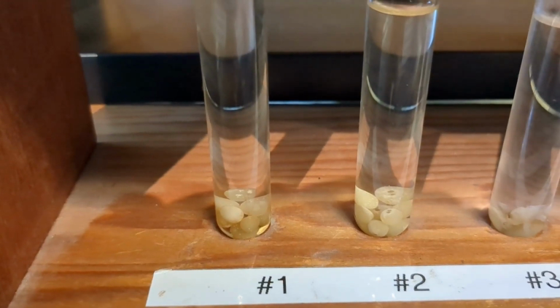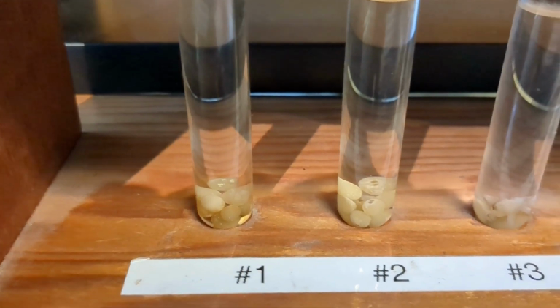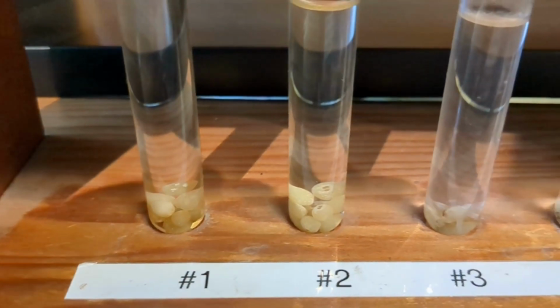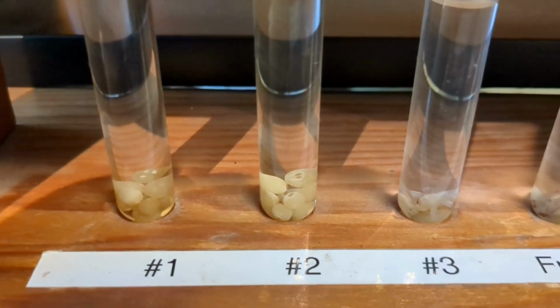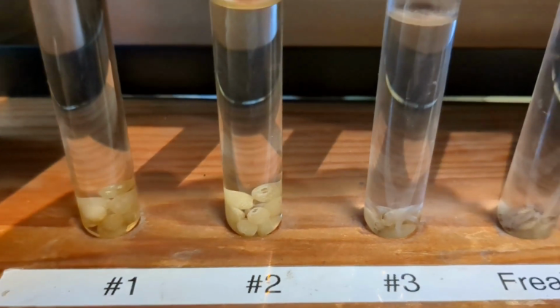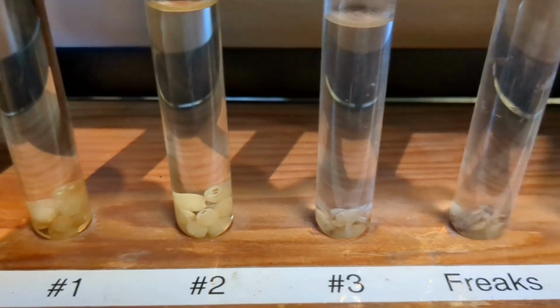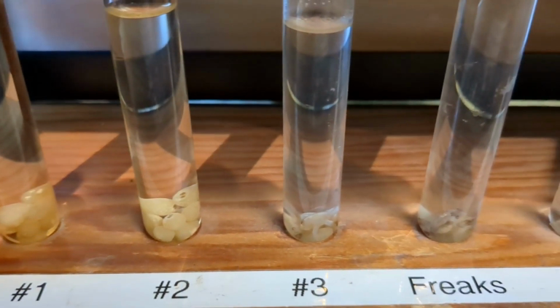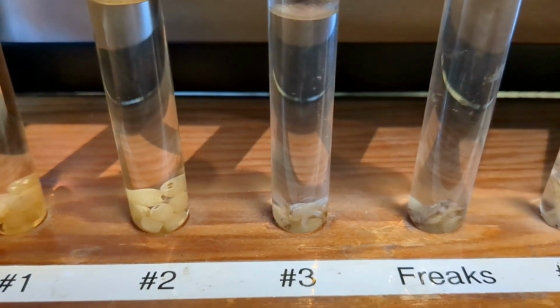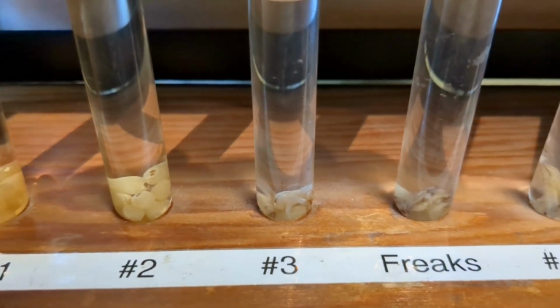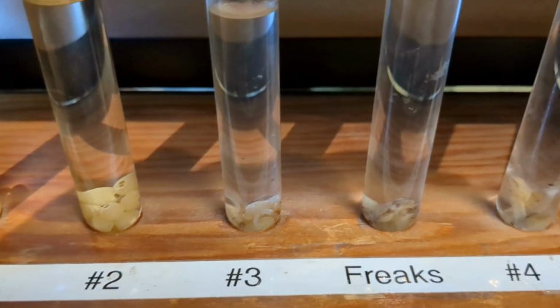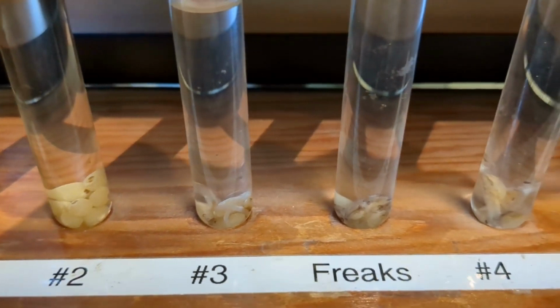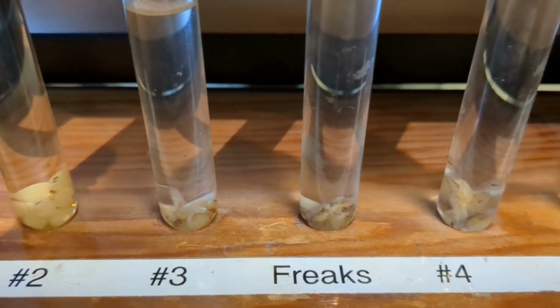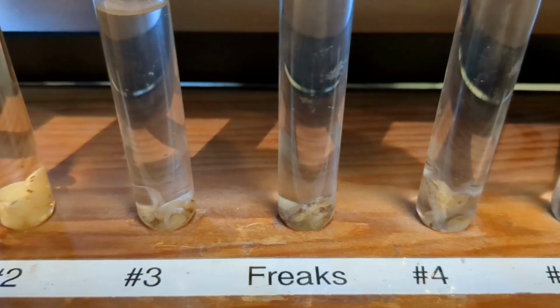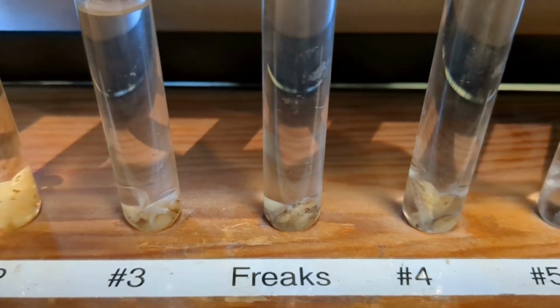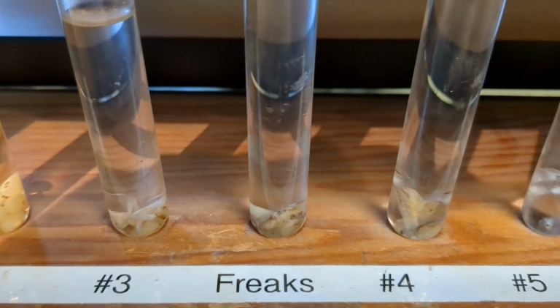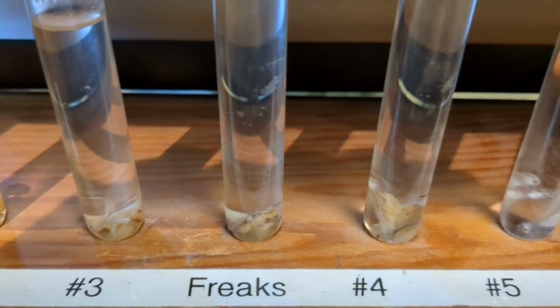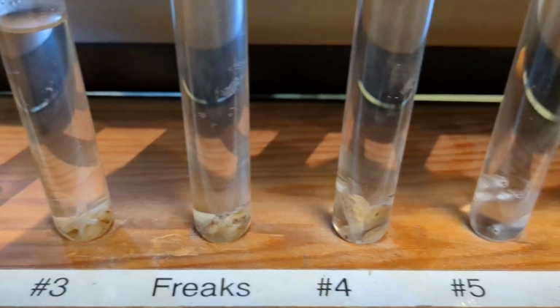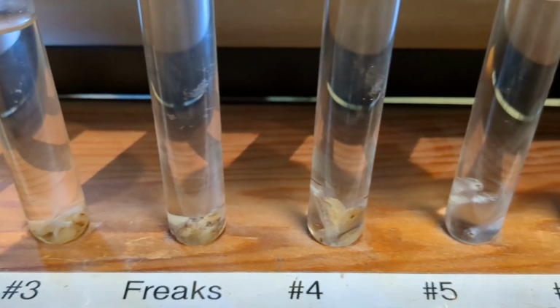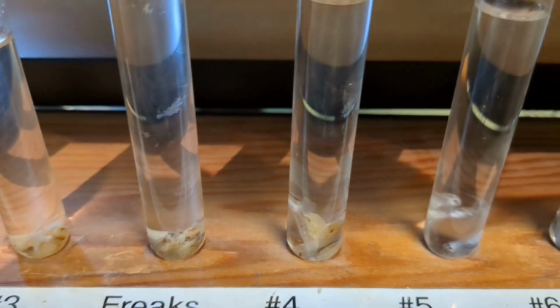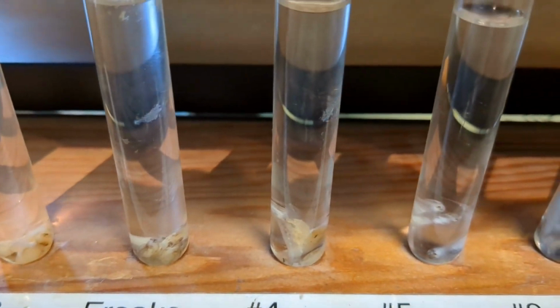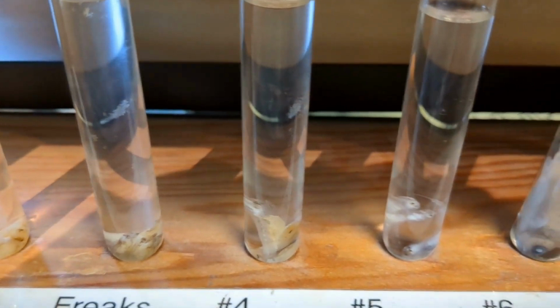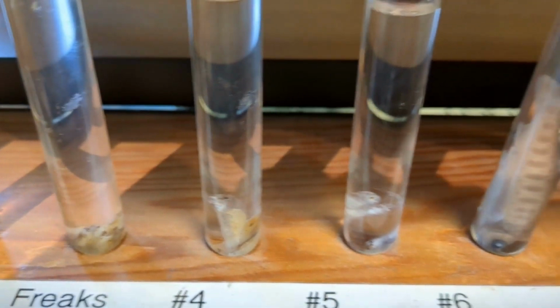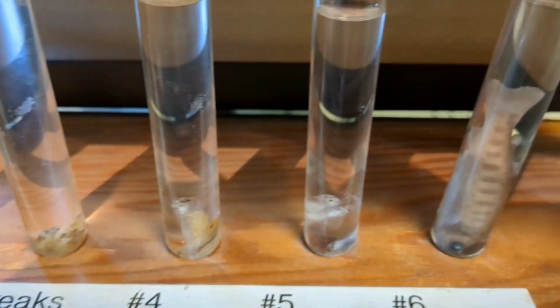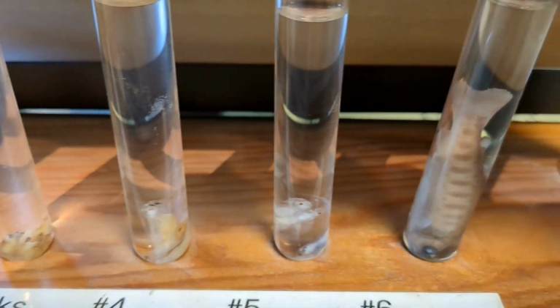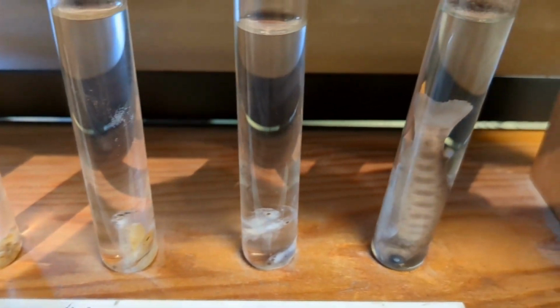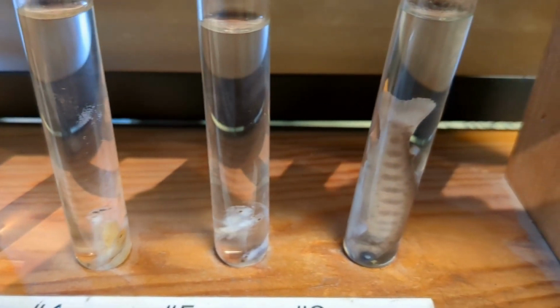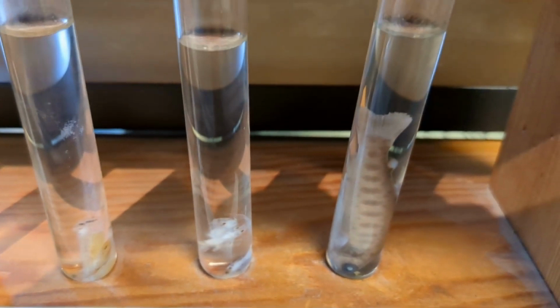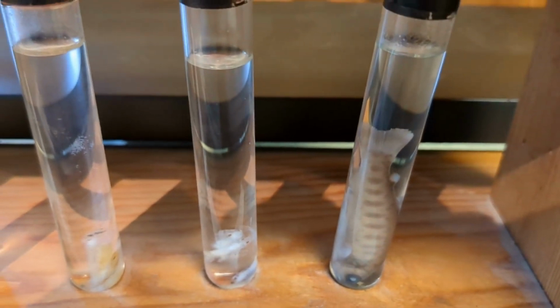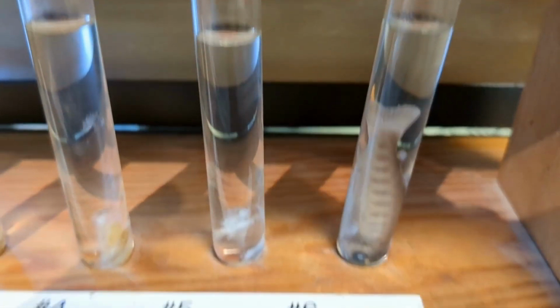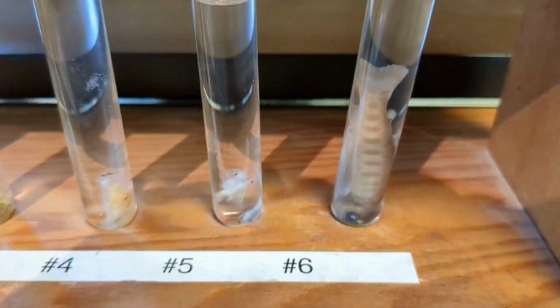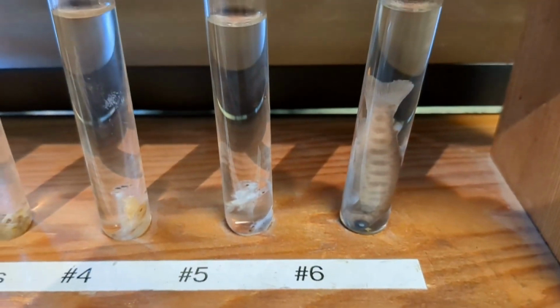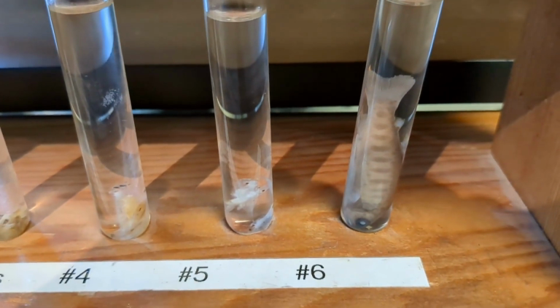So it starts as eggs, of course, then turns to something like pupae, and by the end we have a full grown fish here.